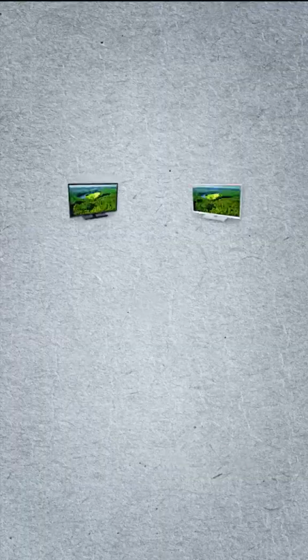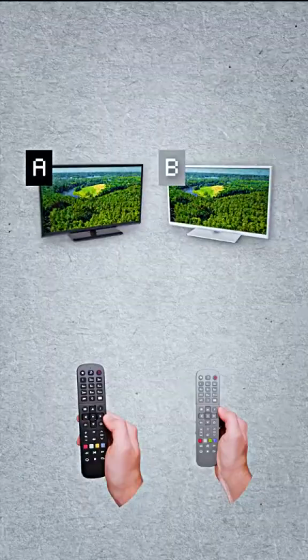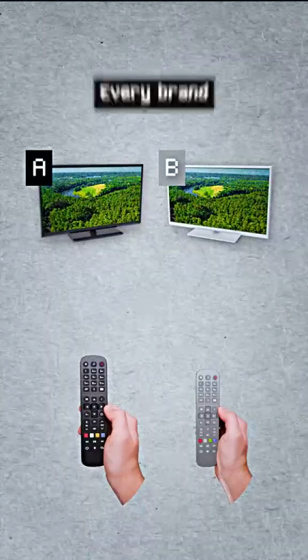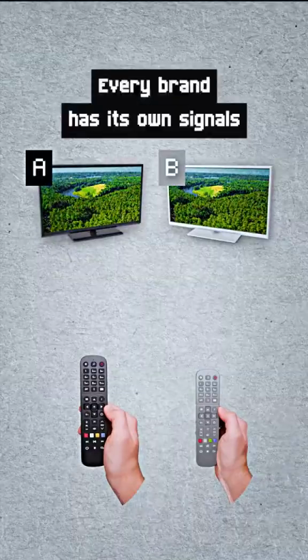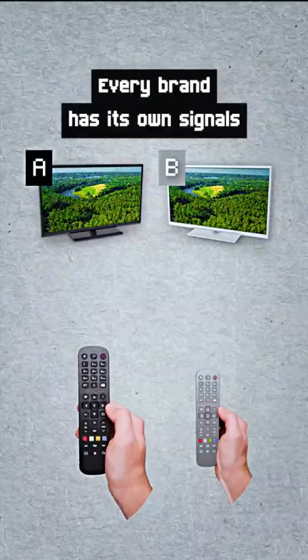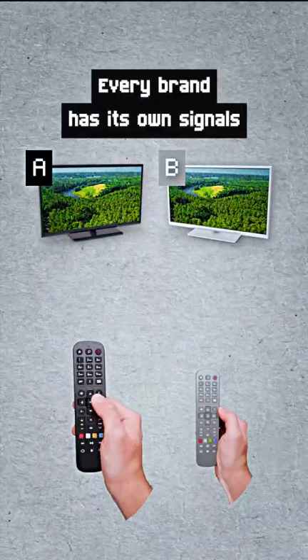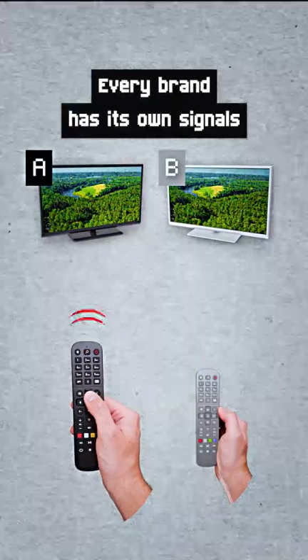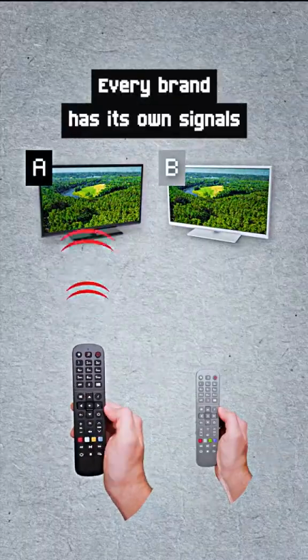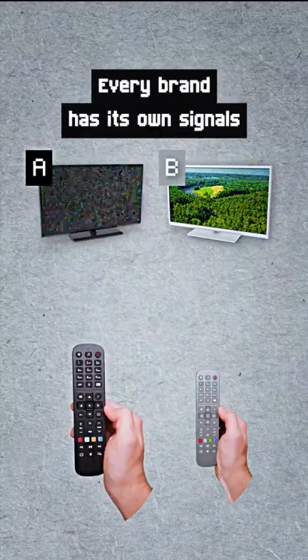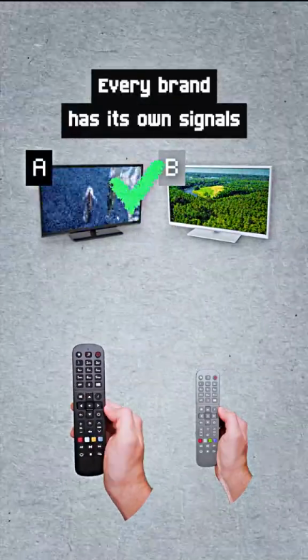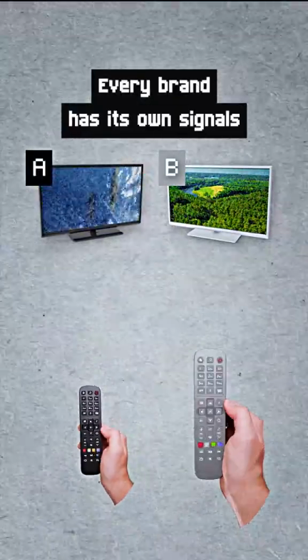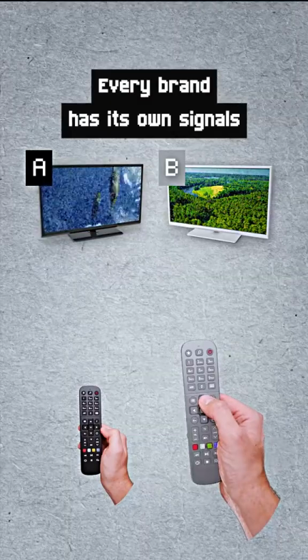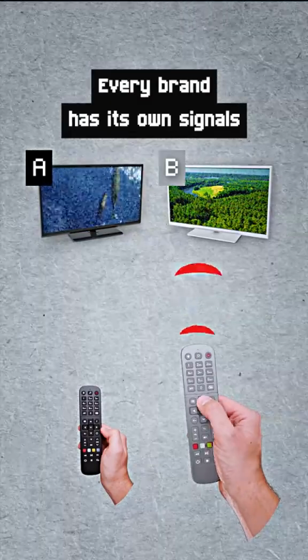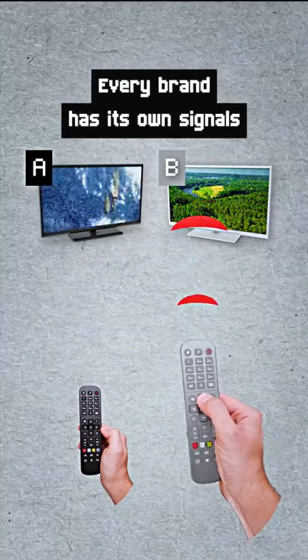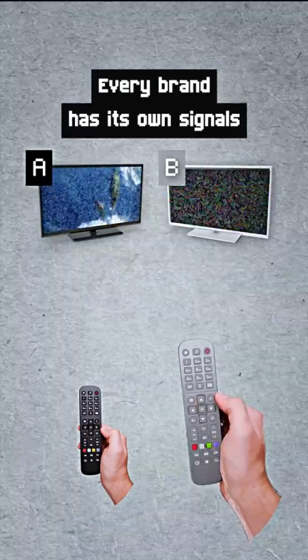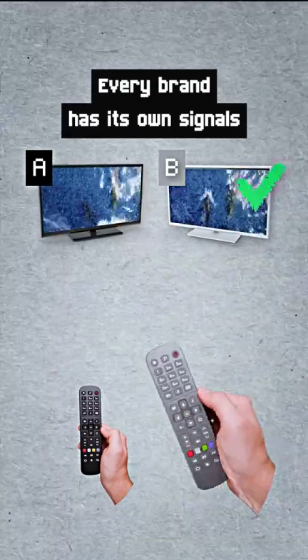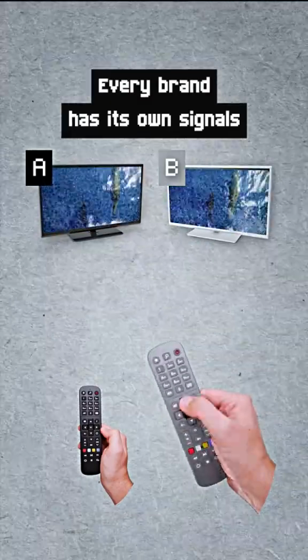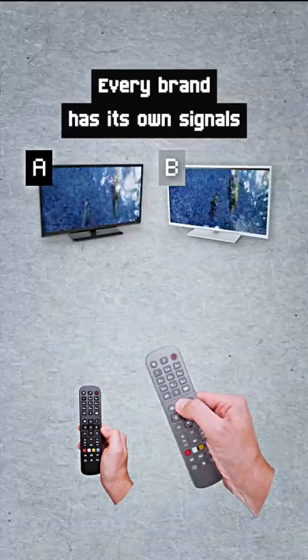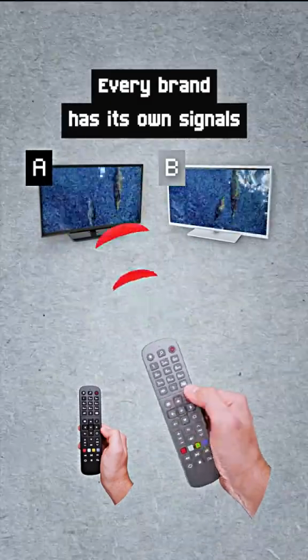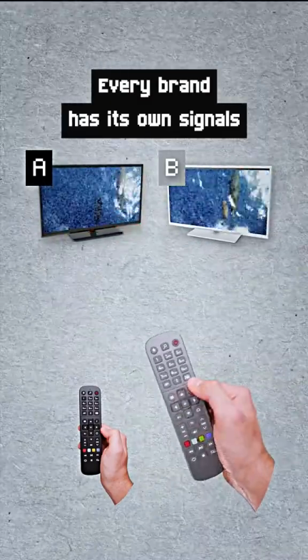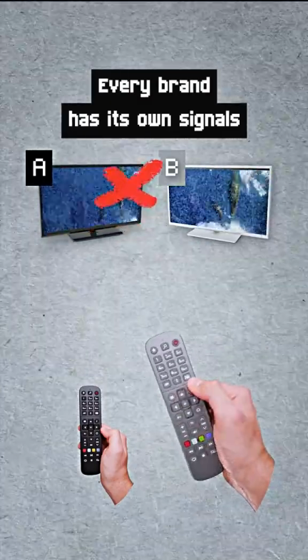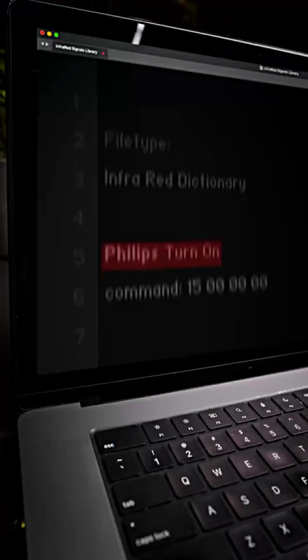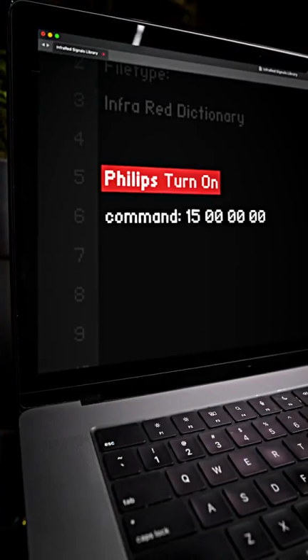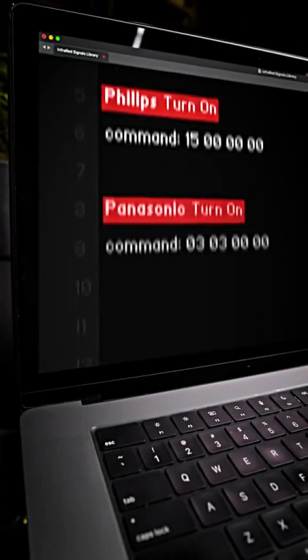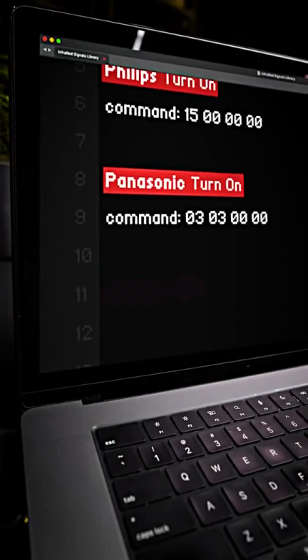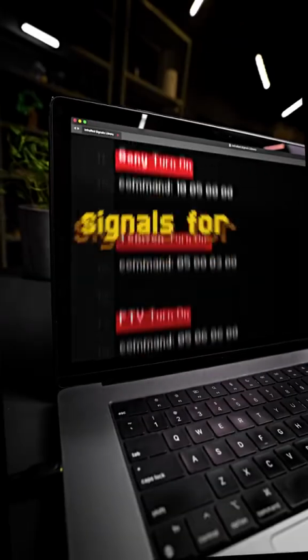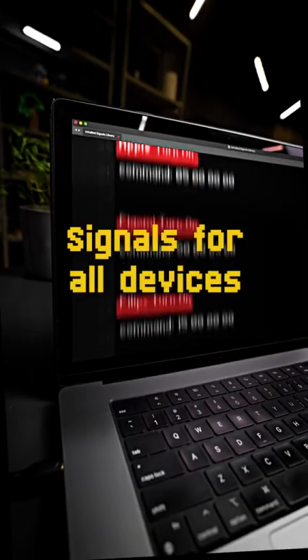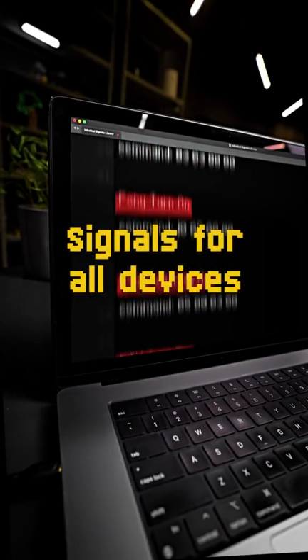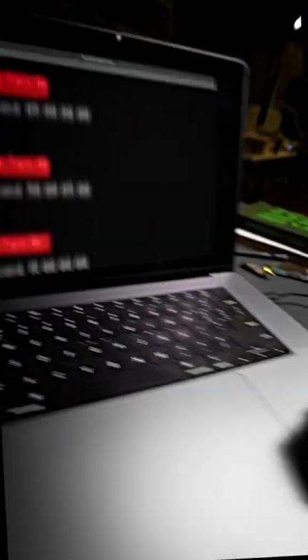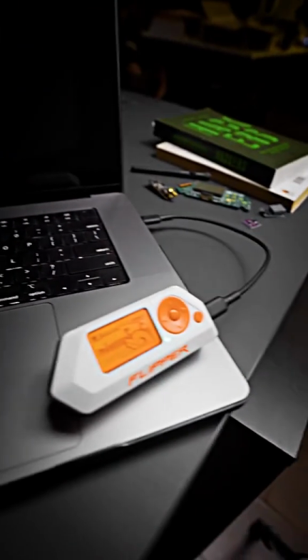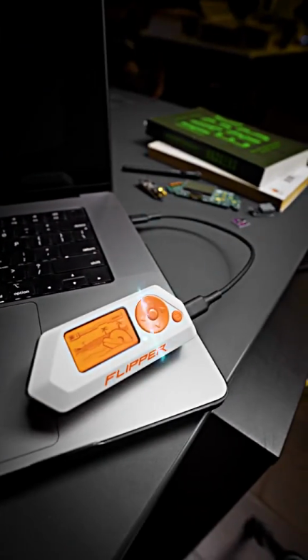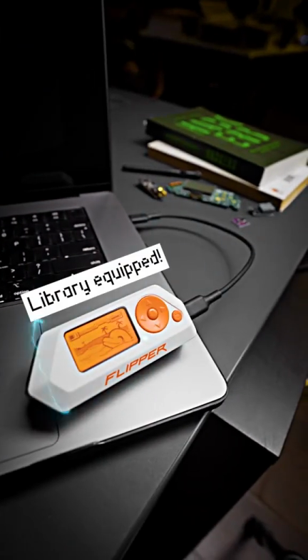But there is a problem. Every brand has its own signals, and the command for one model won't work for others. That's why we included a library of signals for thousands of devices inside Flipper Zero firmware.